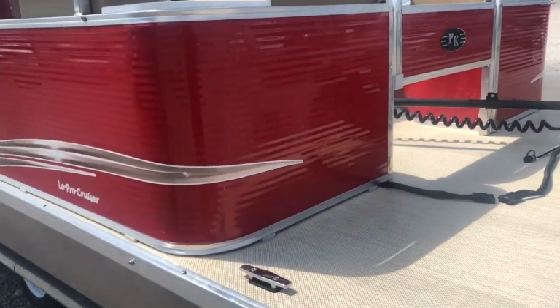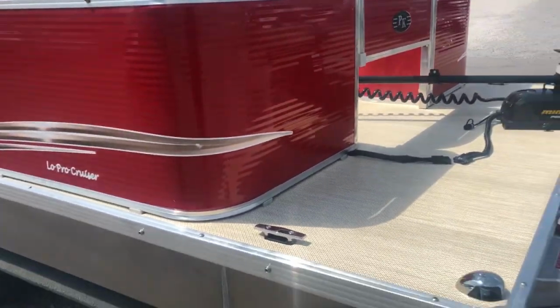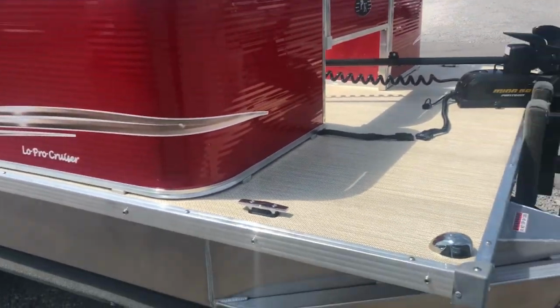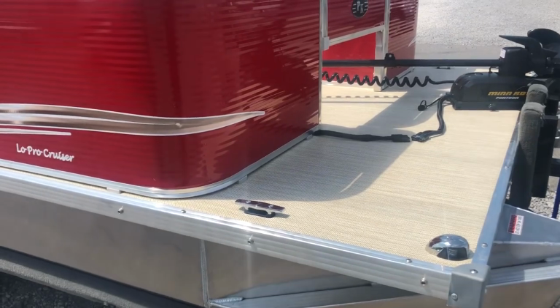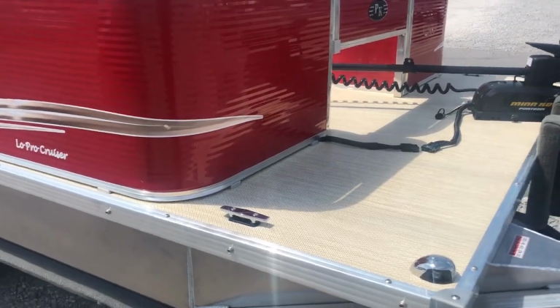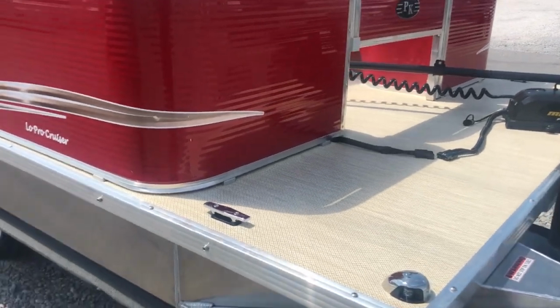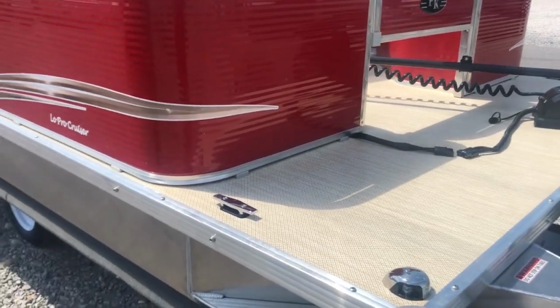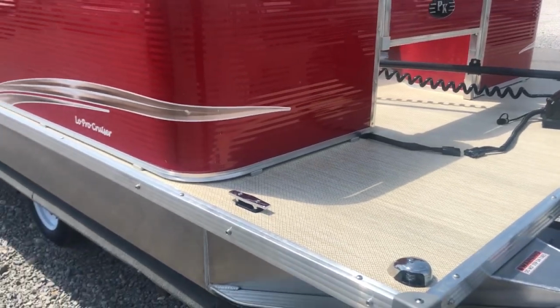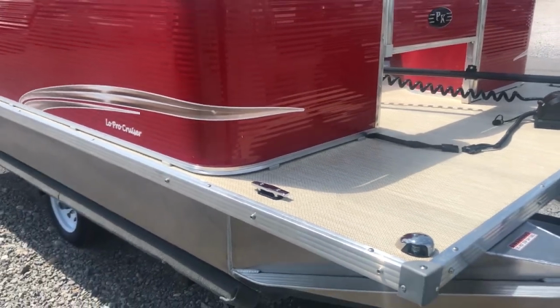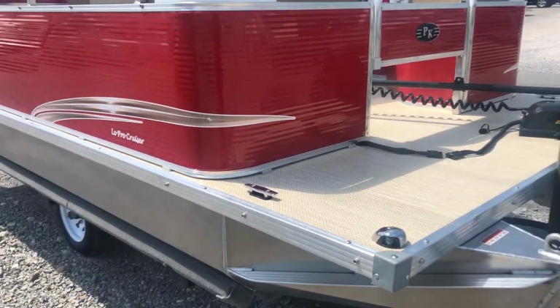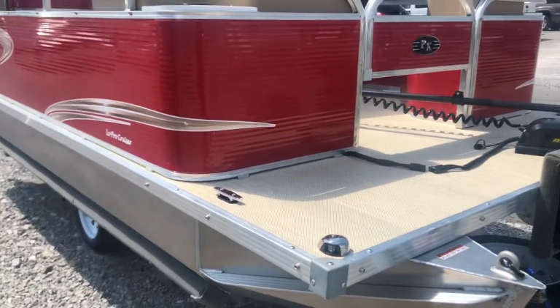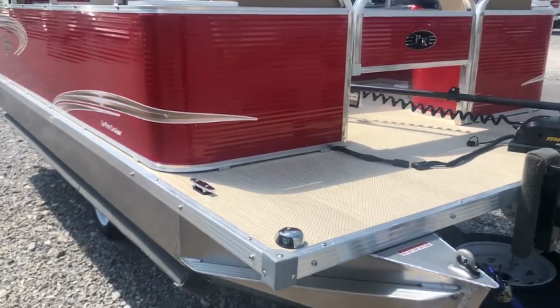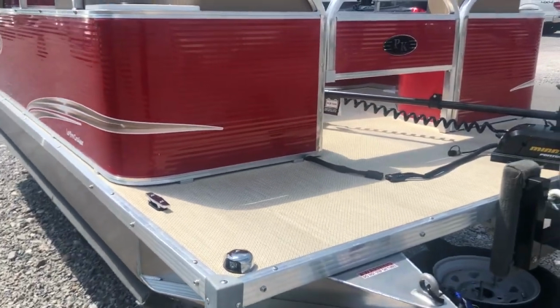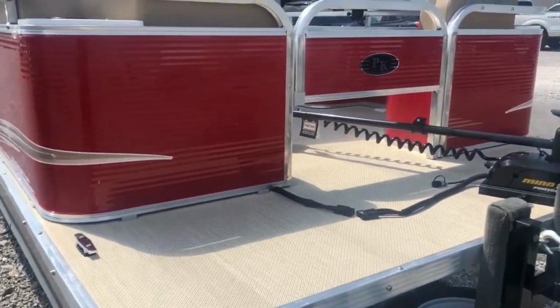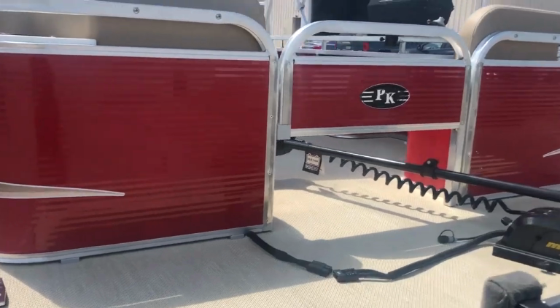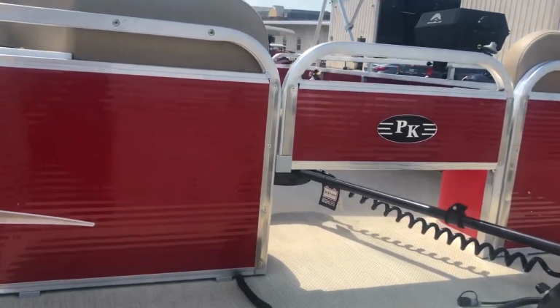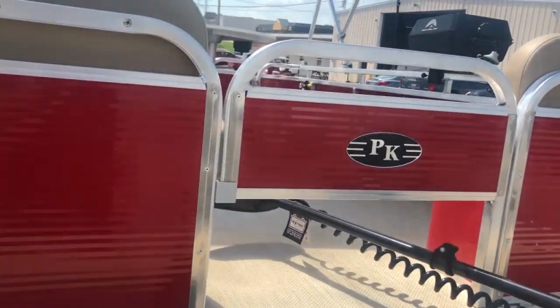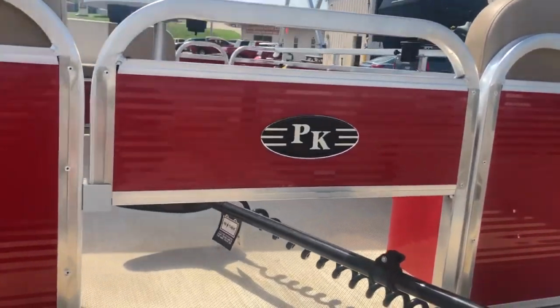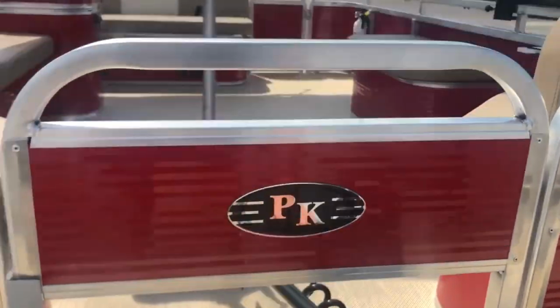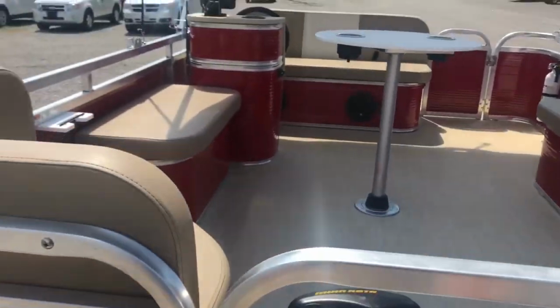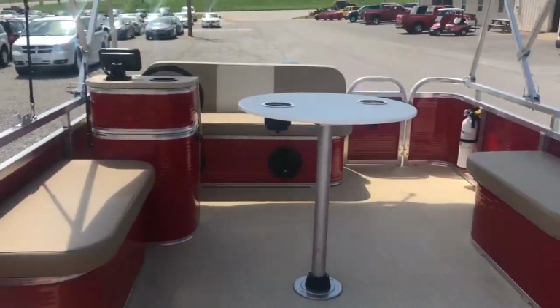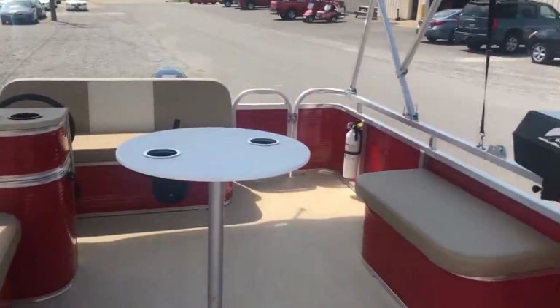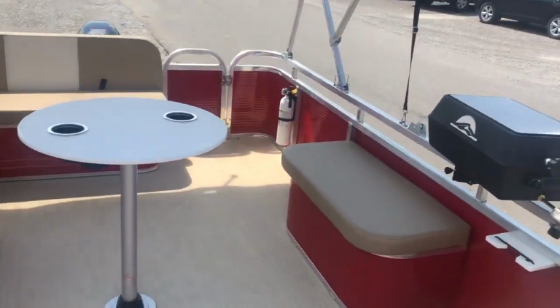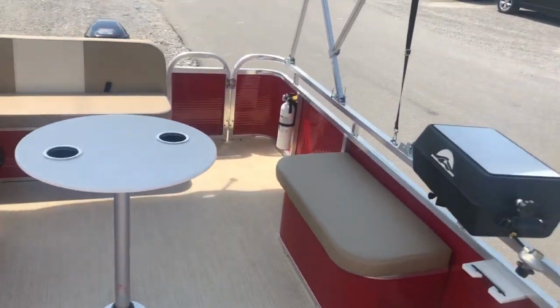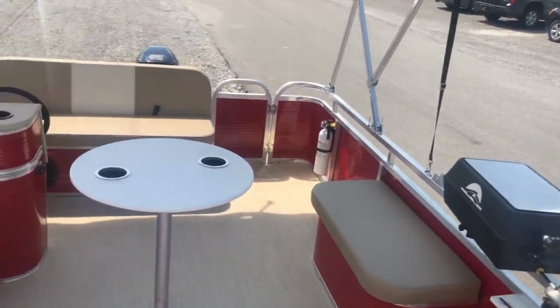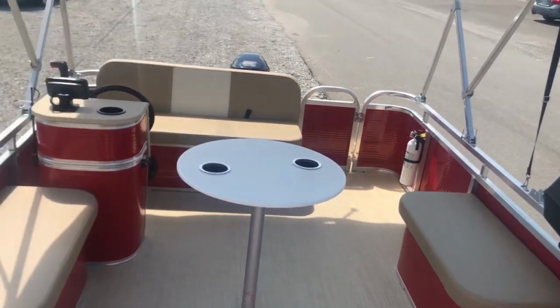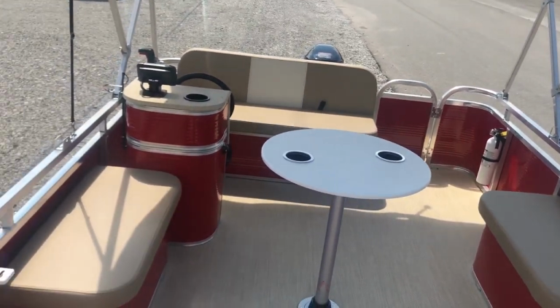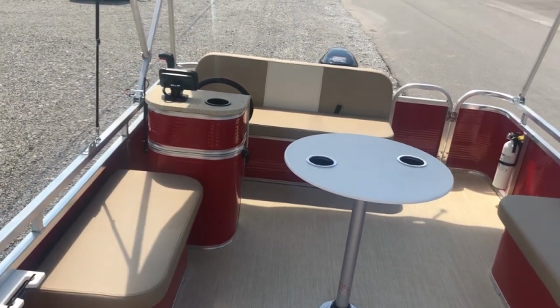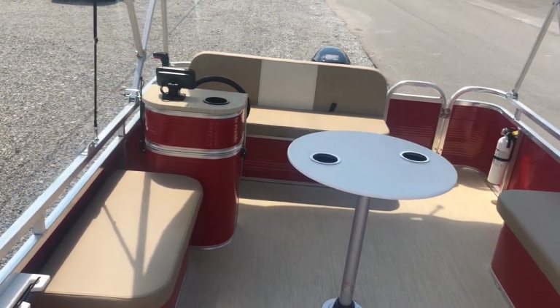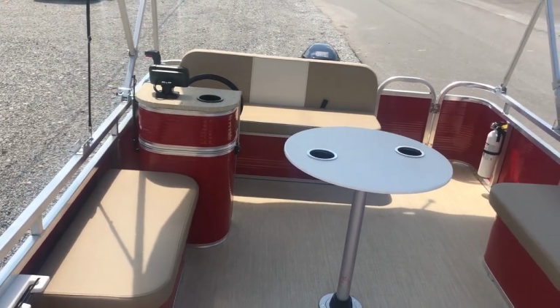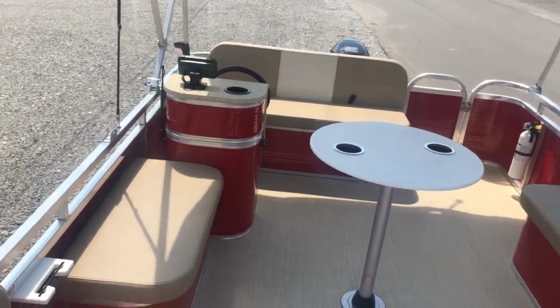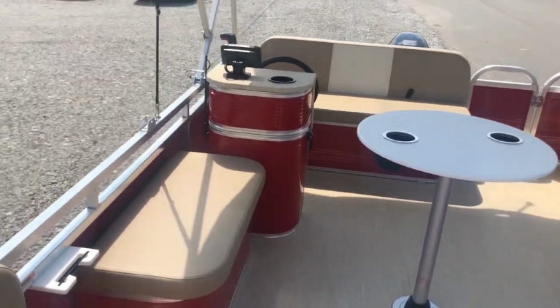We did also put the safety and convenience package on this boat, meaning we got him two boat cleats up front. I'll step up on the boat here — we also got him a fire extinguisher mounted back there in the corner and a horn that is mounted underneath the dash.